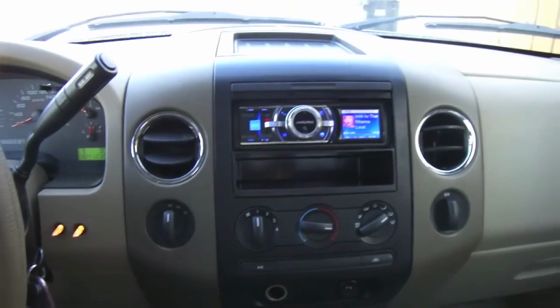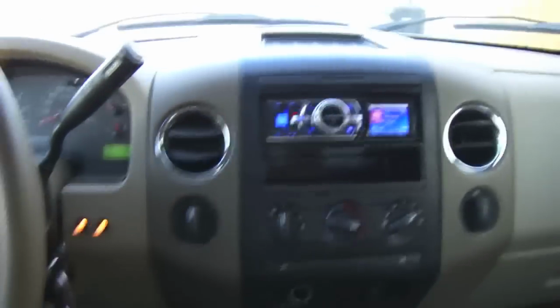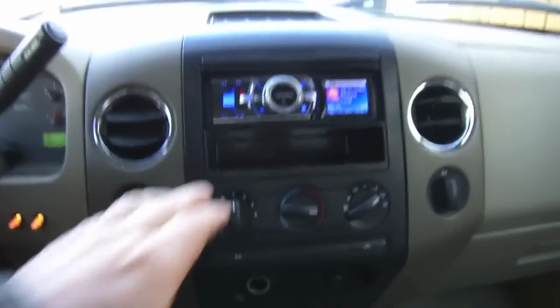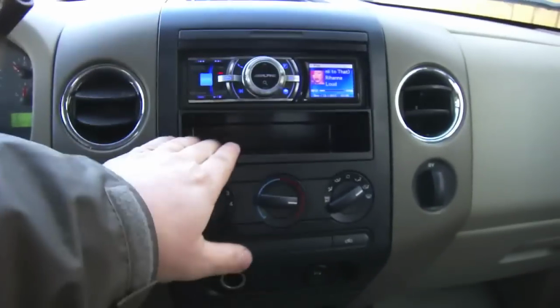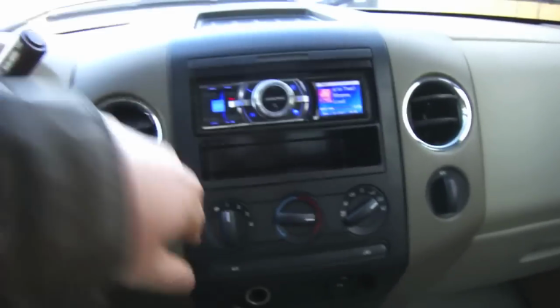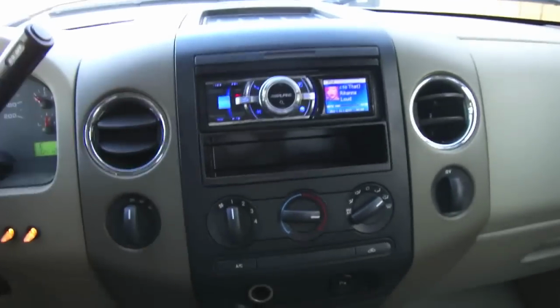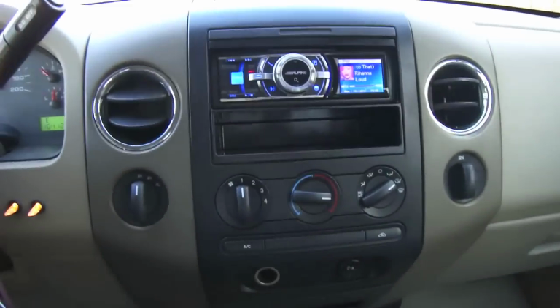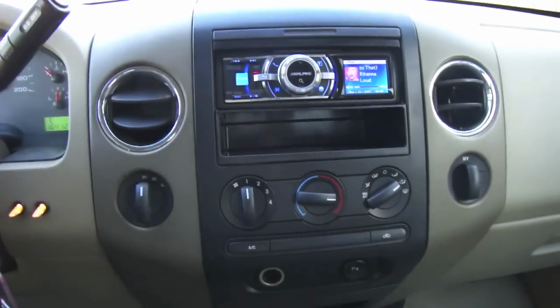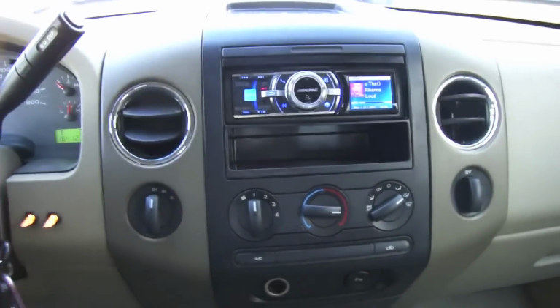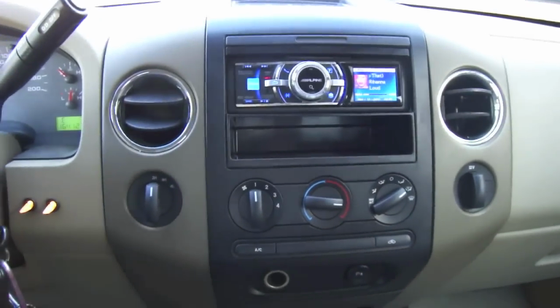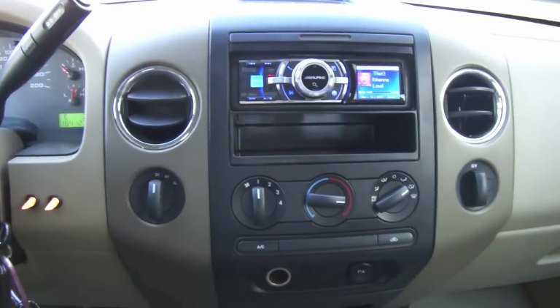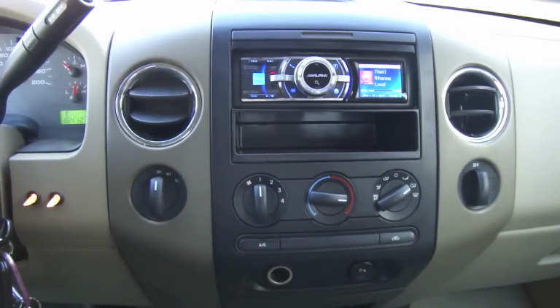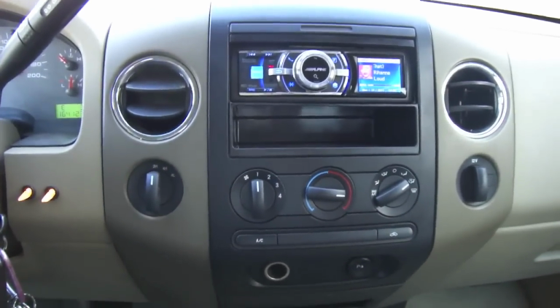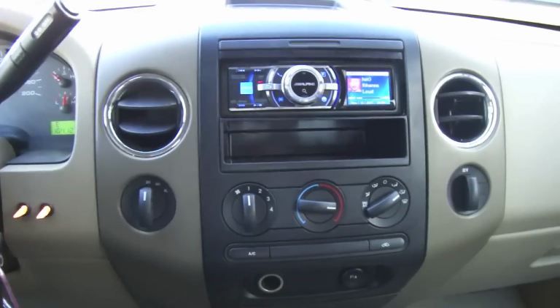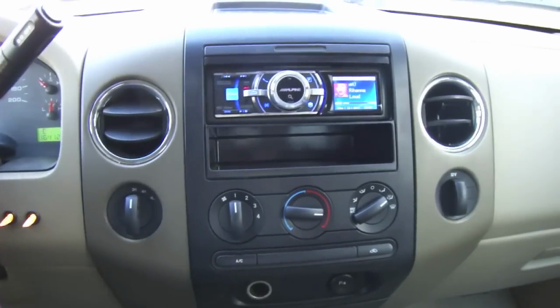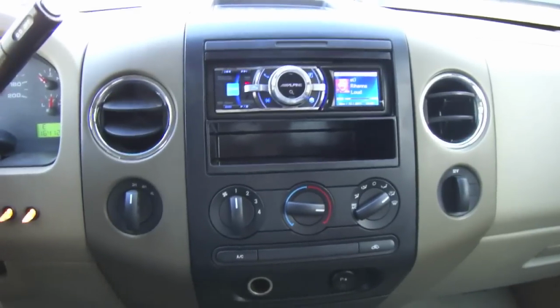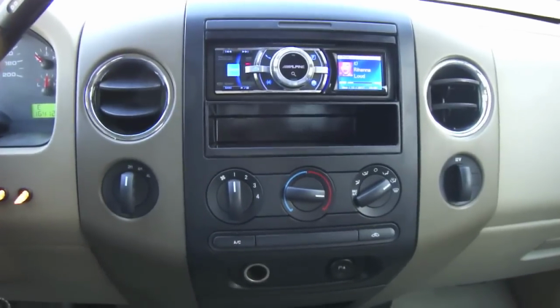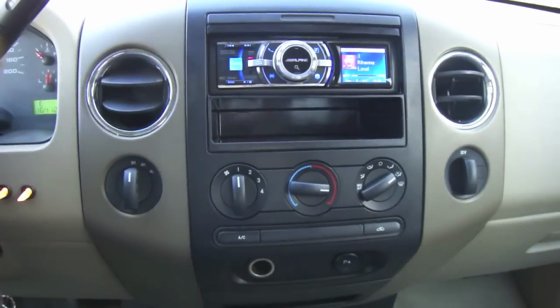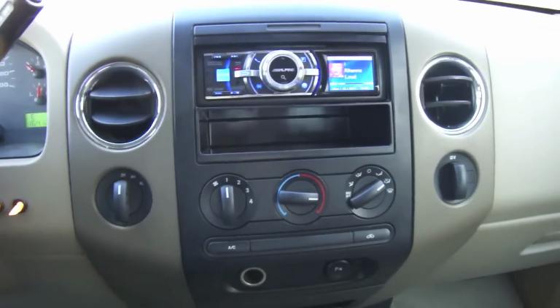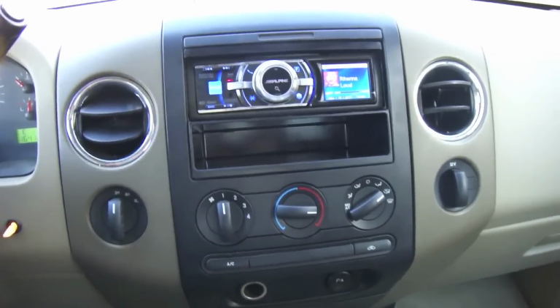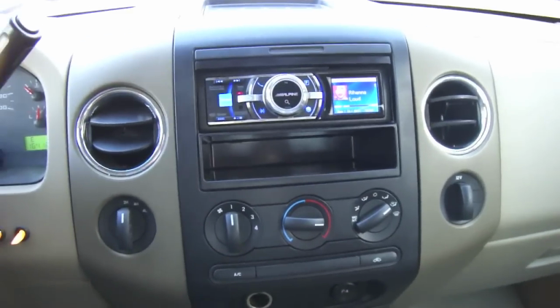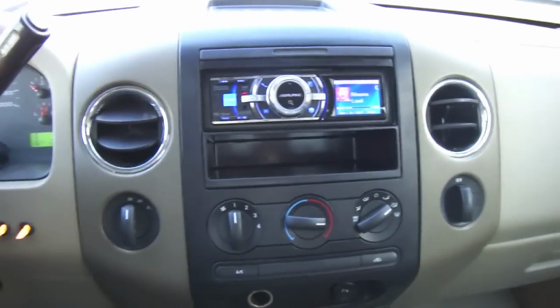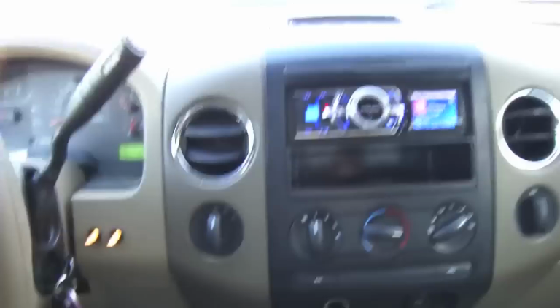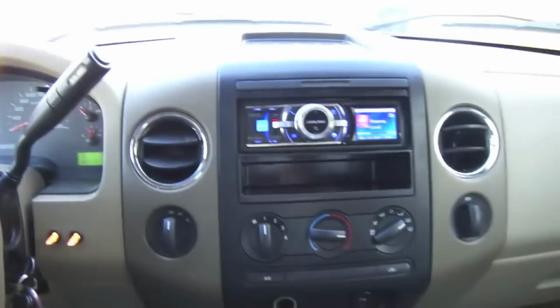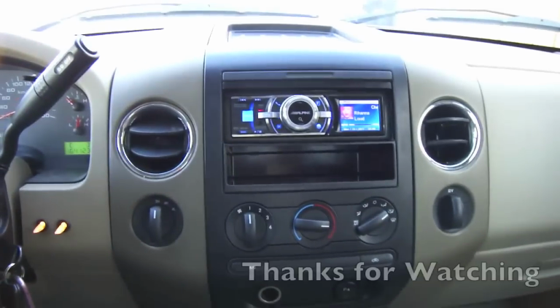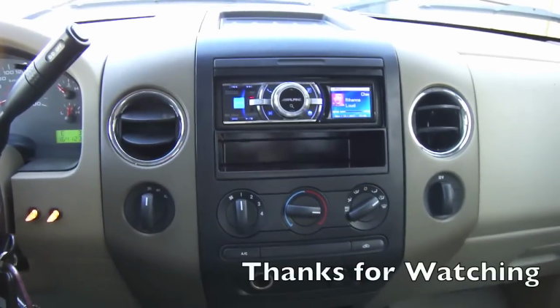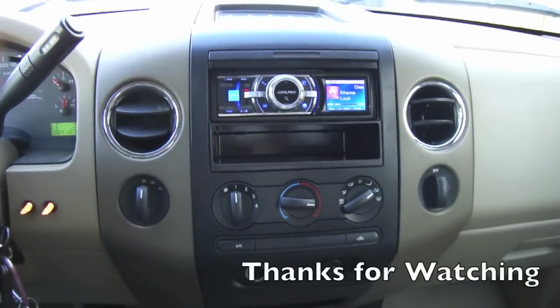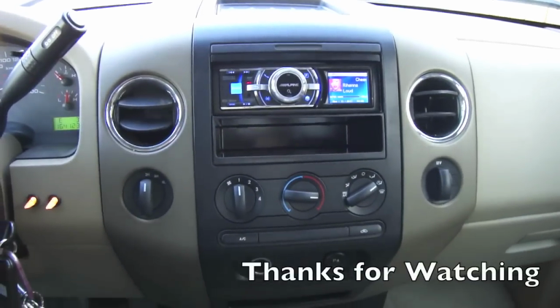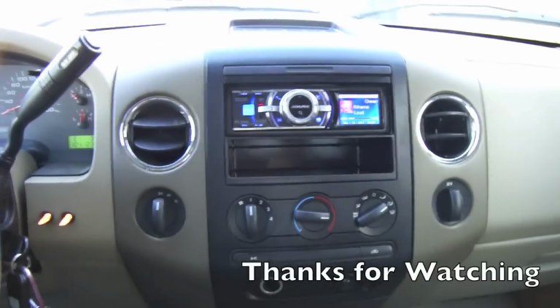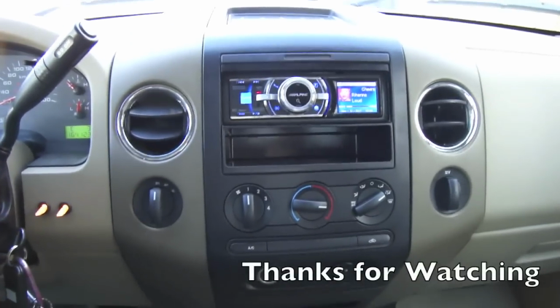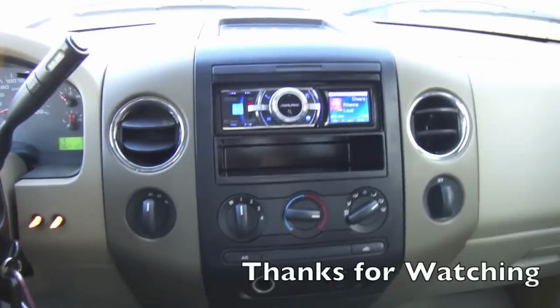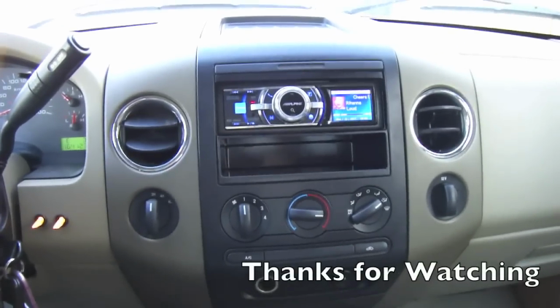So it's a good fit. The deck — I'm pretty happy with it. There are lots of features and I'm still learning how this deck works. Thanks for watching, I hope this video helped, and subscribe to my channel.